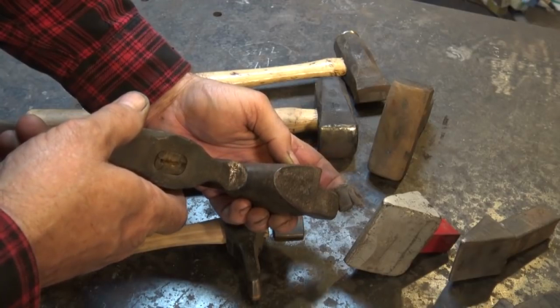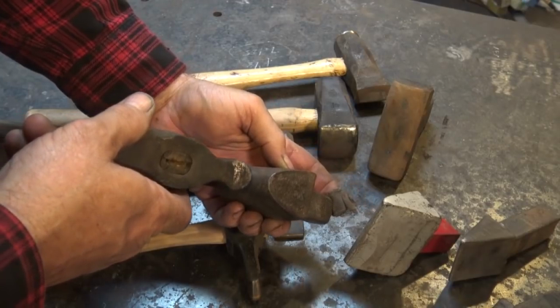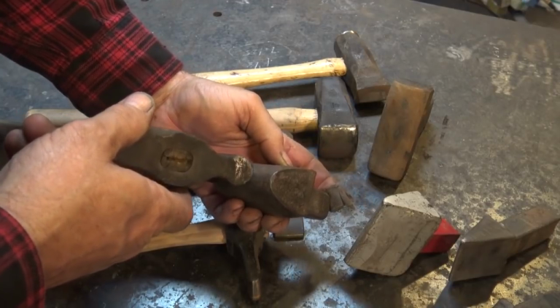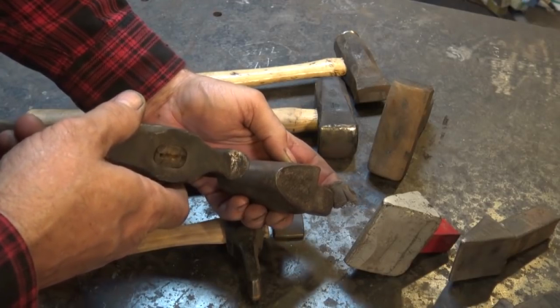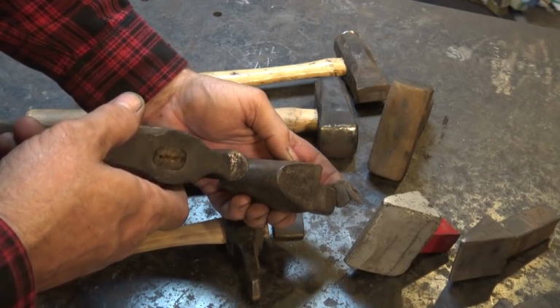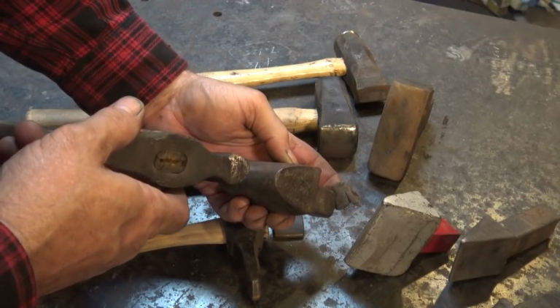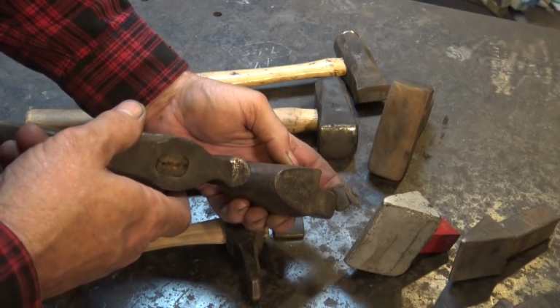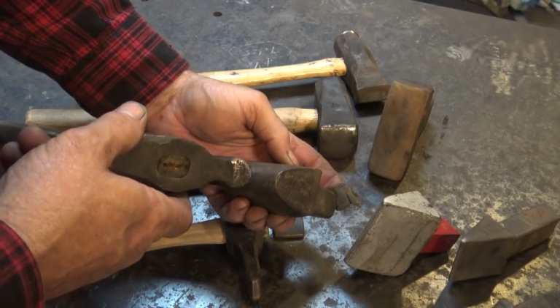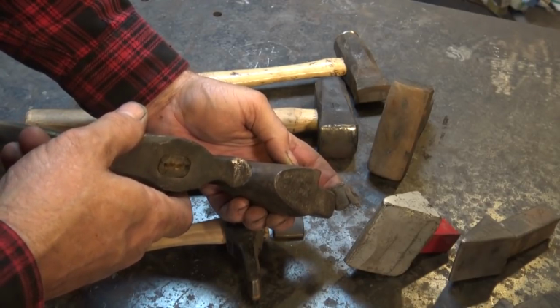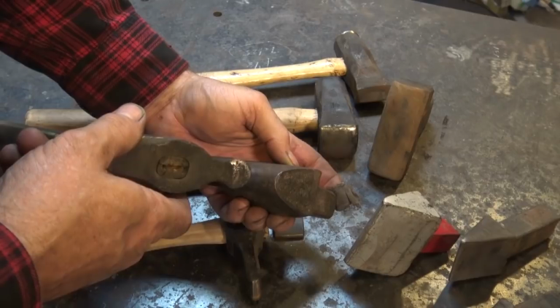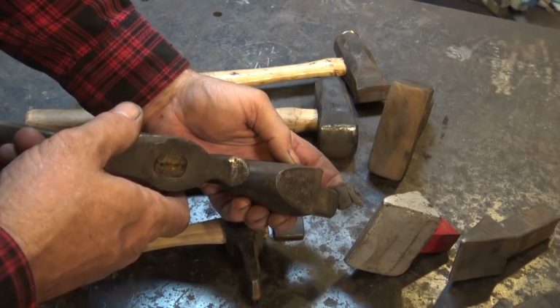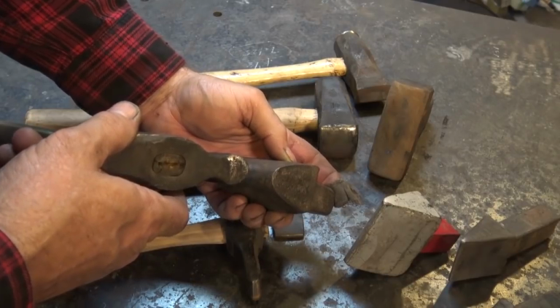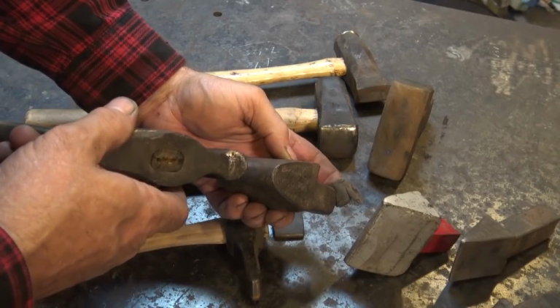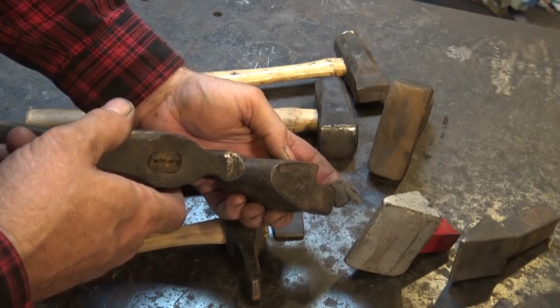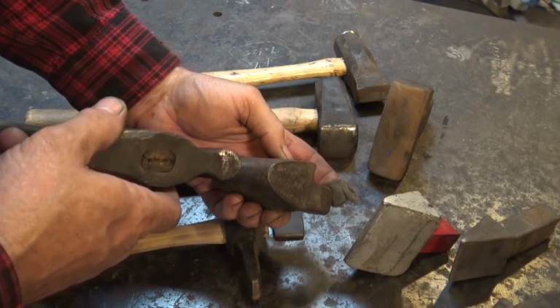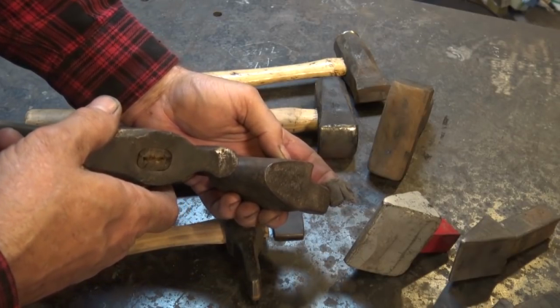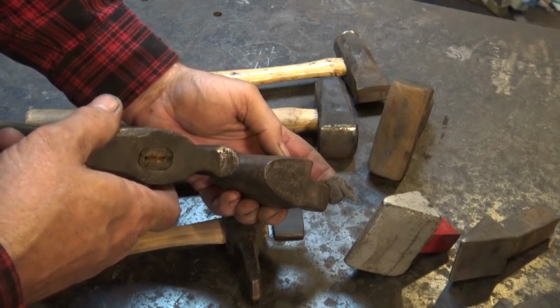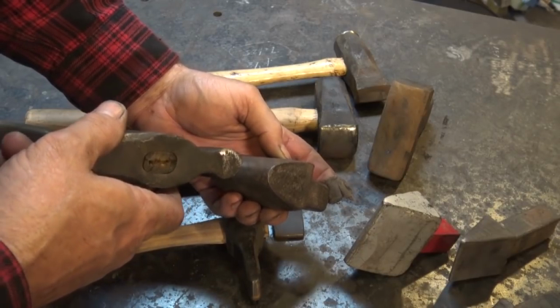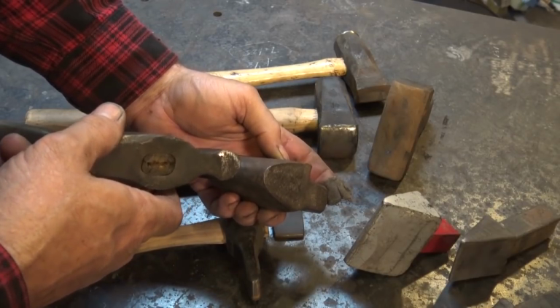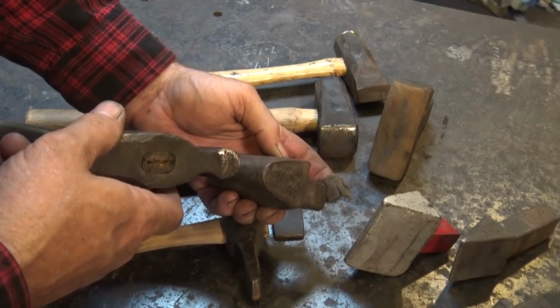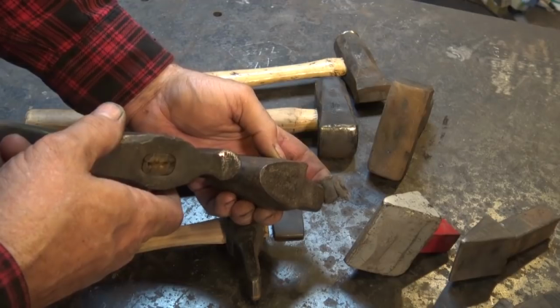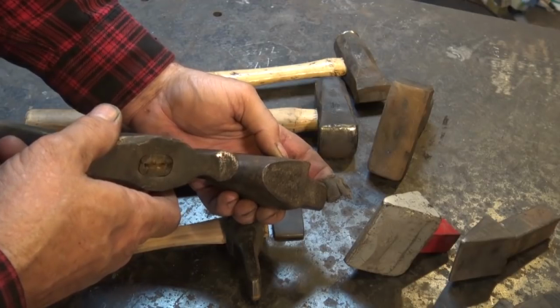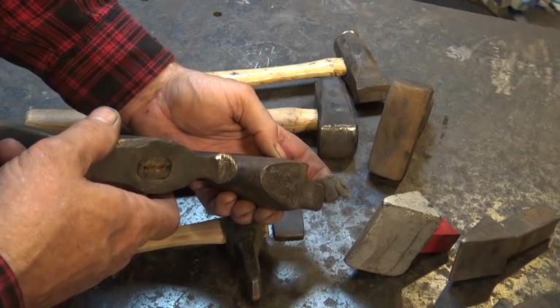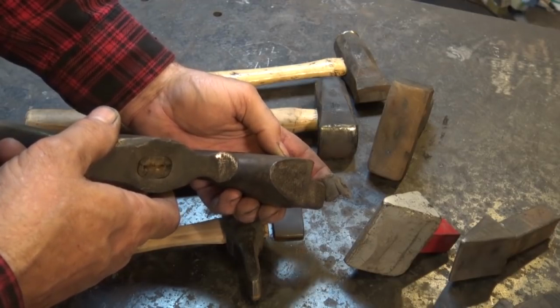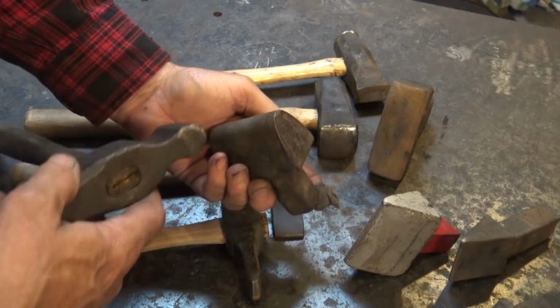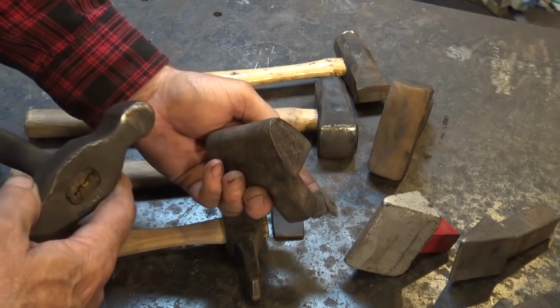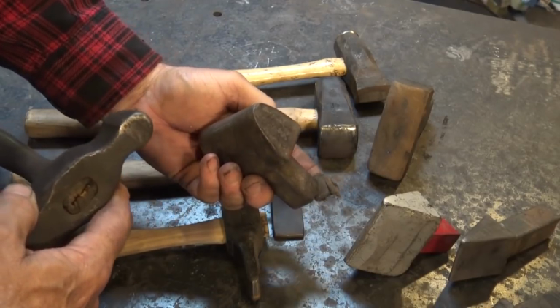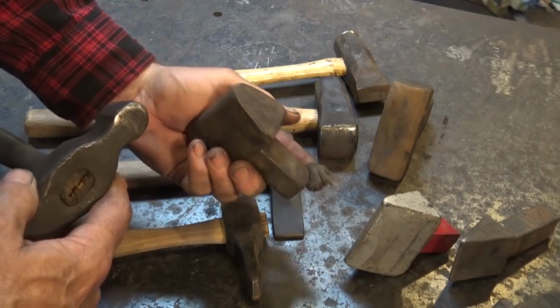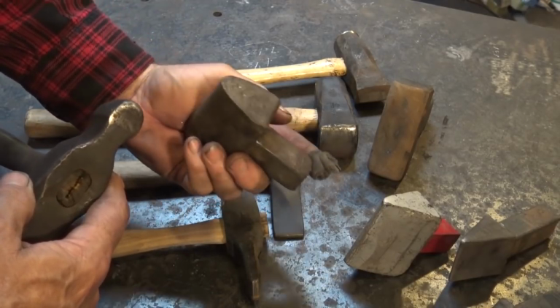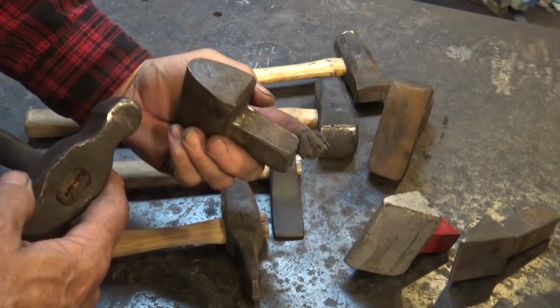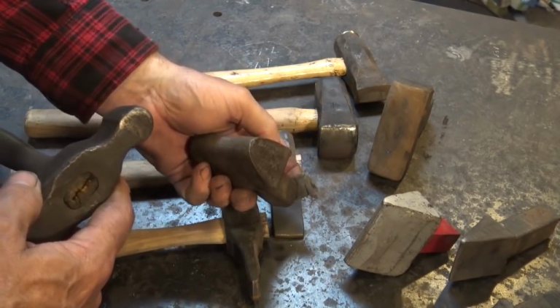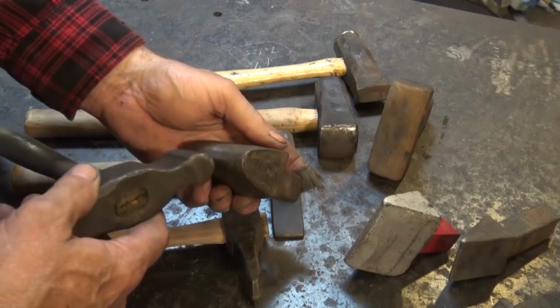But this is the traditional way fullers looked. When you have a striker in the shop all the time — and most old shops did — this is what makes the most sense. Since most of us don't have that, we go to the fullering jigs and the guillotine tools and the spring dies and things like that.